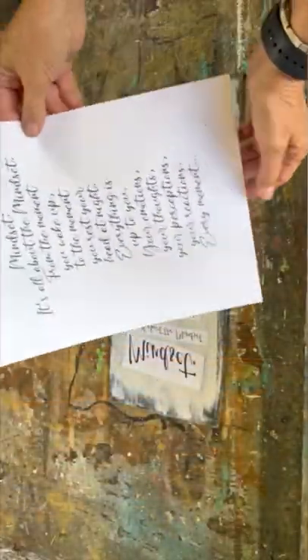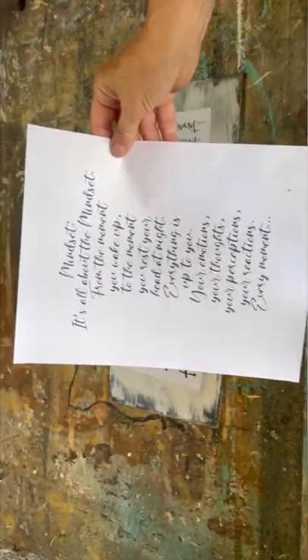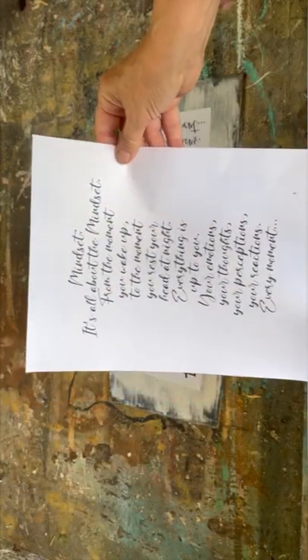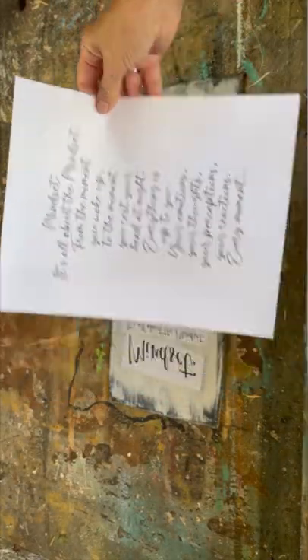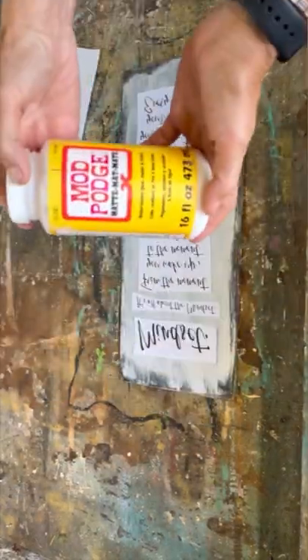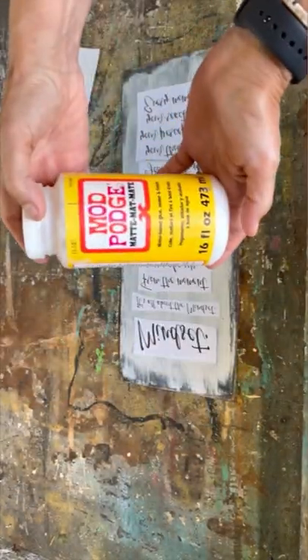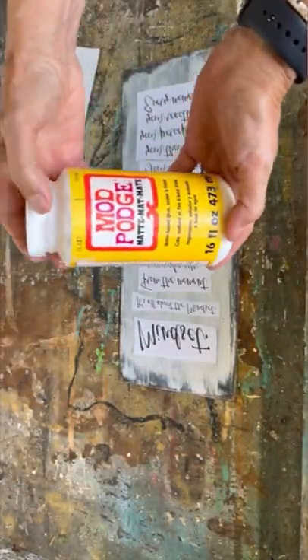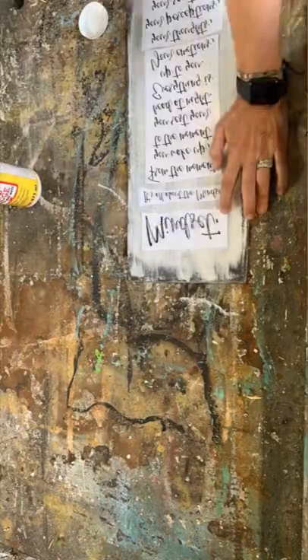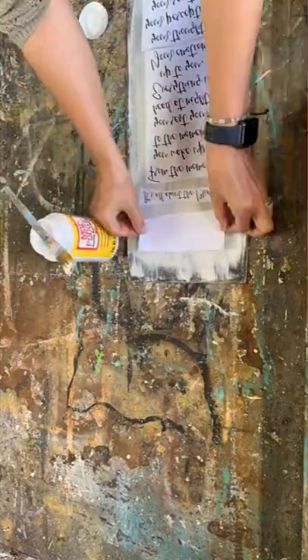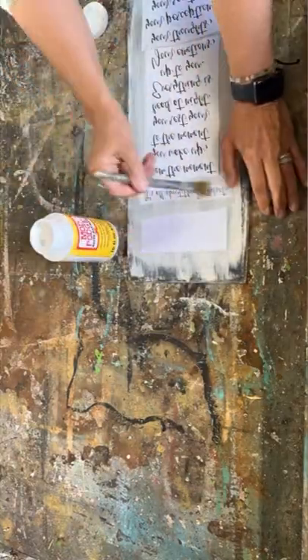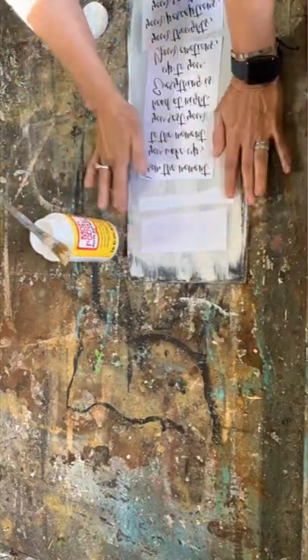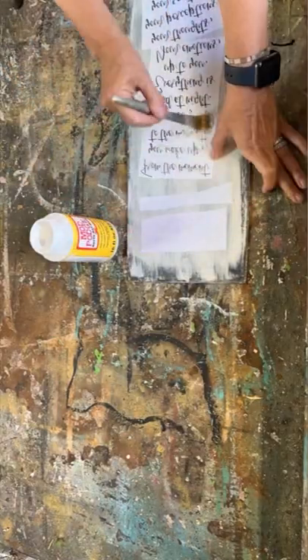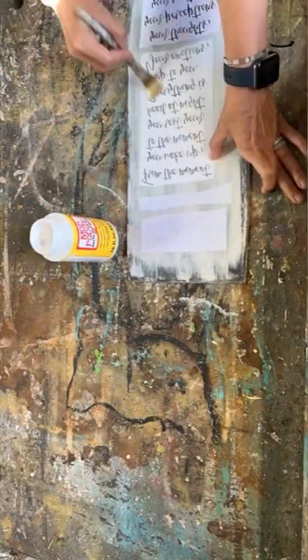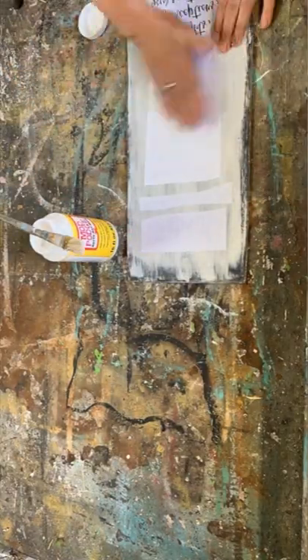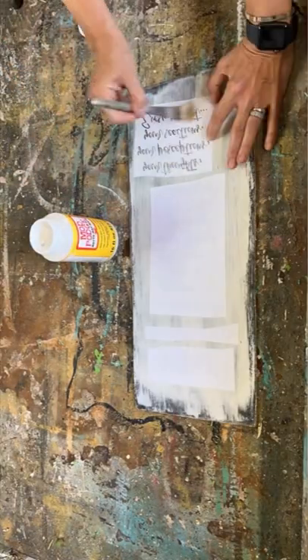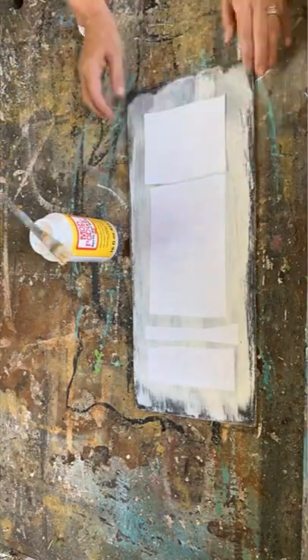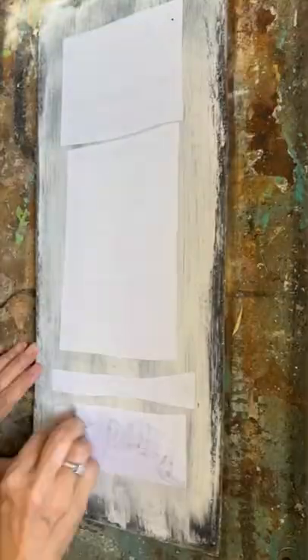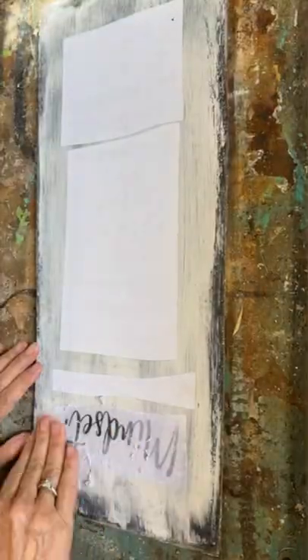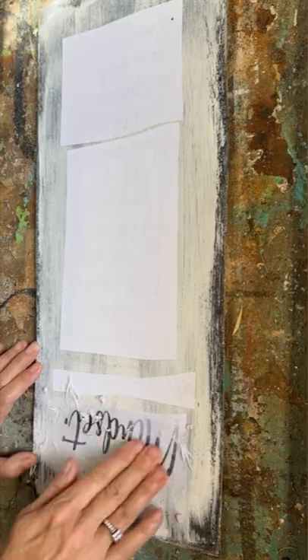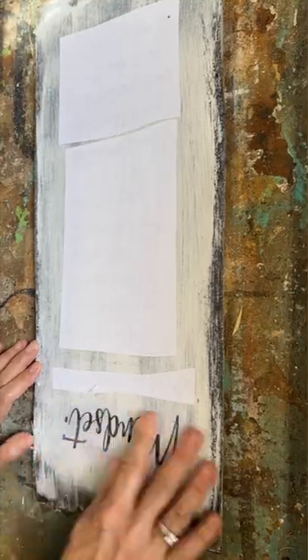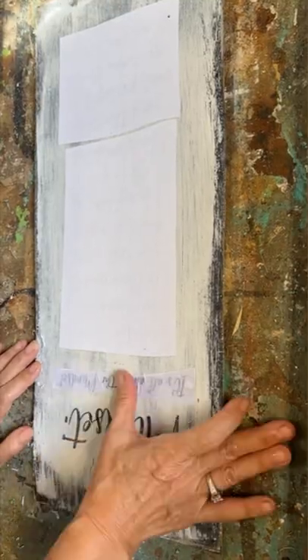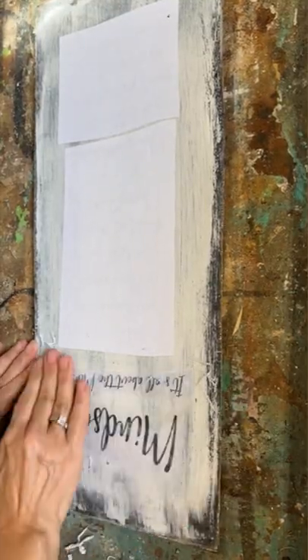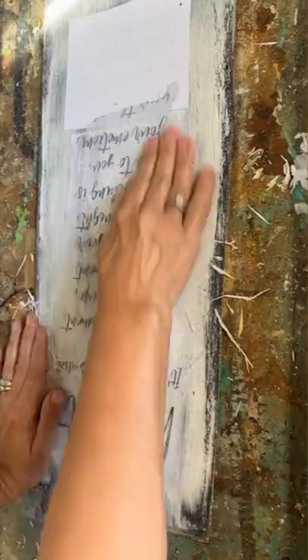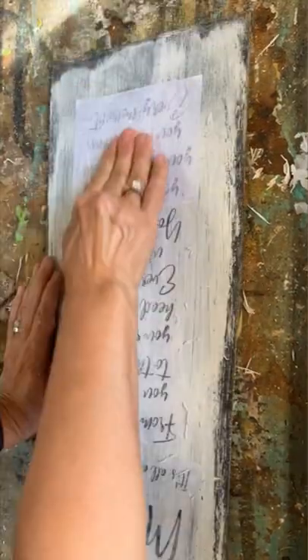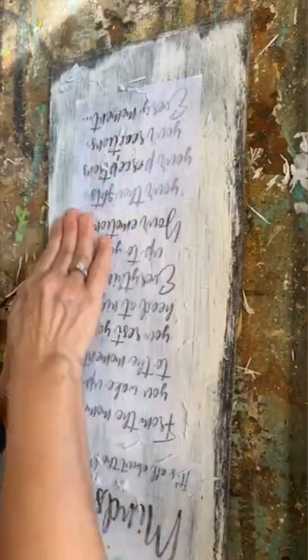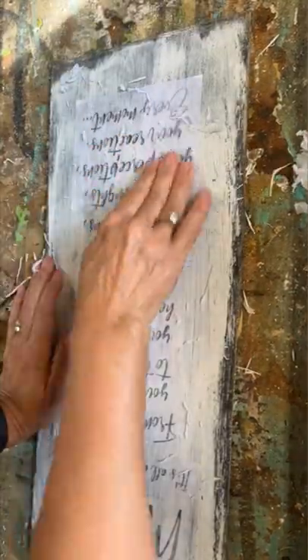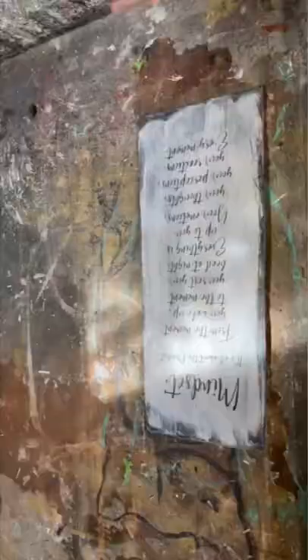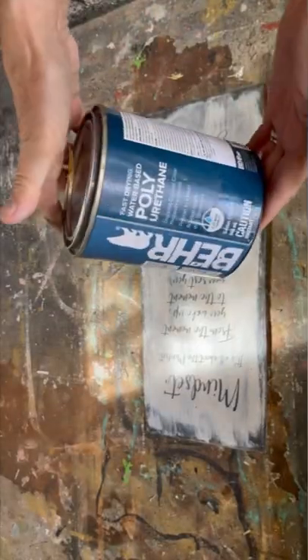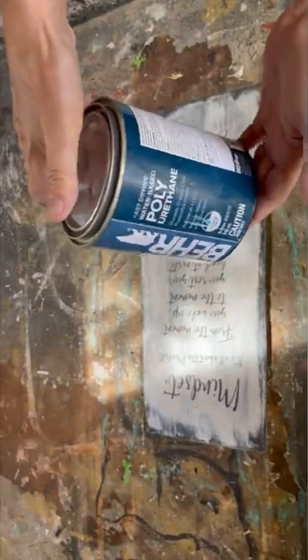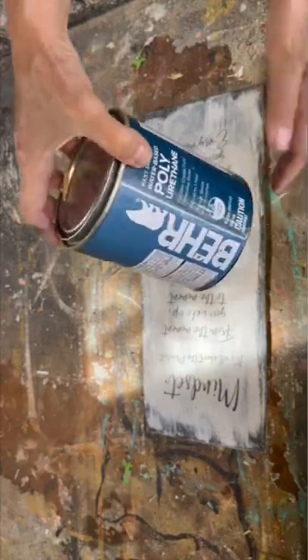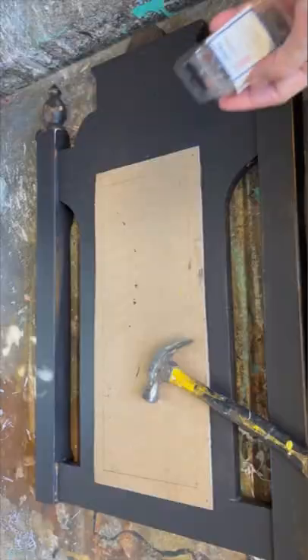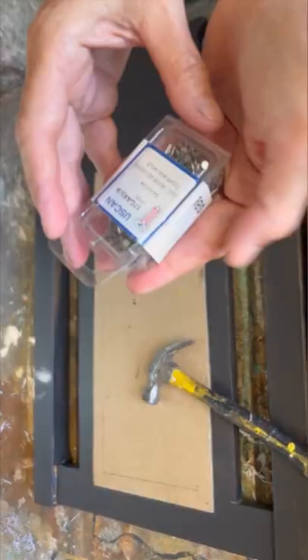We are going to do our Mod Podge reverse graphic transfer method with this quote. We're going to put the Mod Podge on the graphics that I printed on my laser jet printer, then let it sit for 24 hours. Then with some water we'll rub off the paper and we're going to be left with a beautiful graphic.